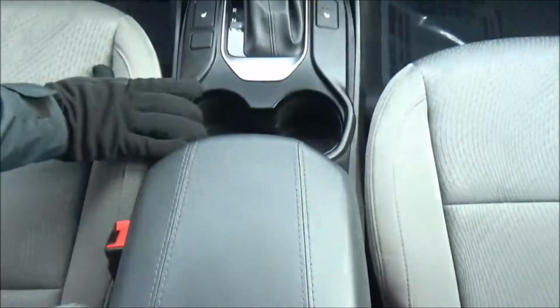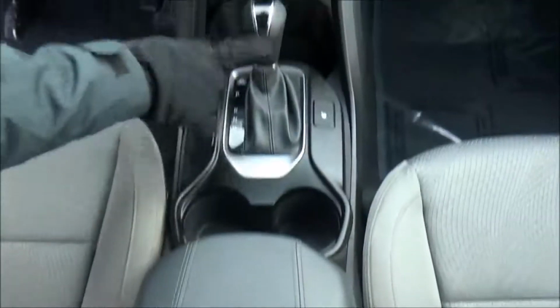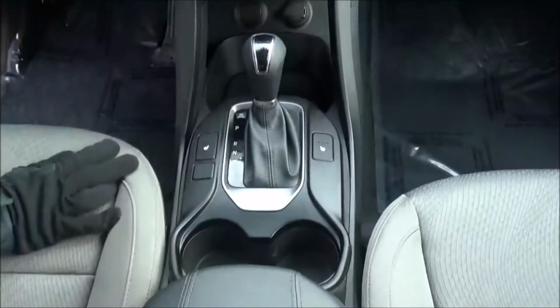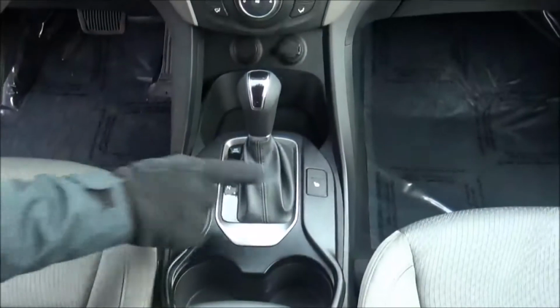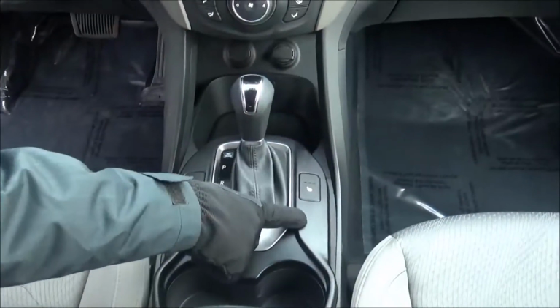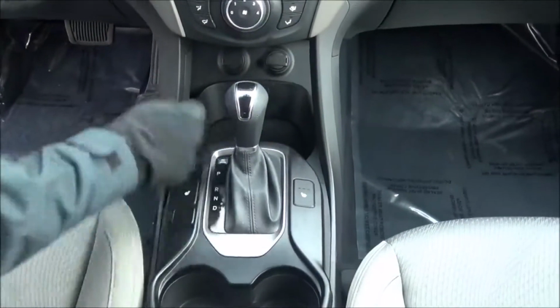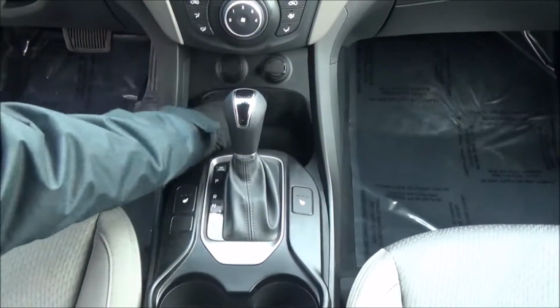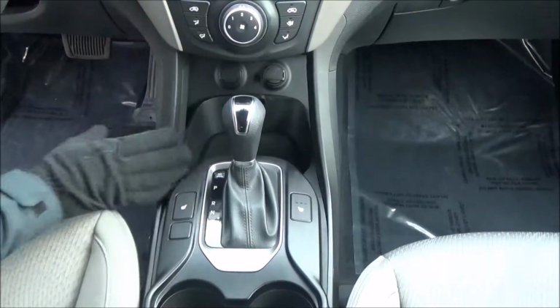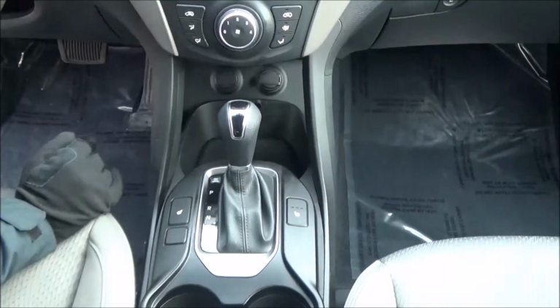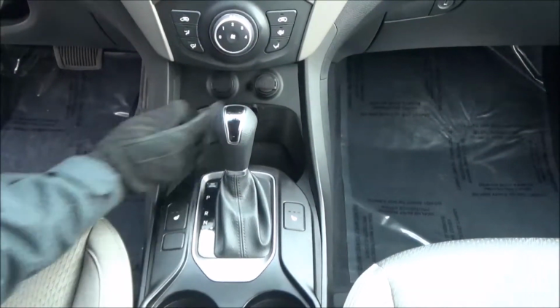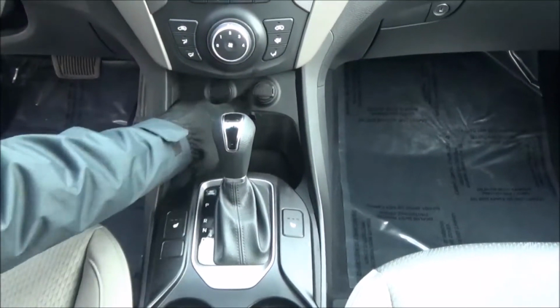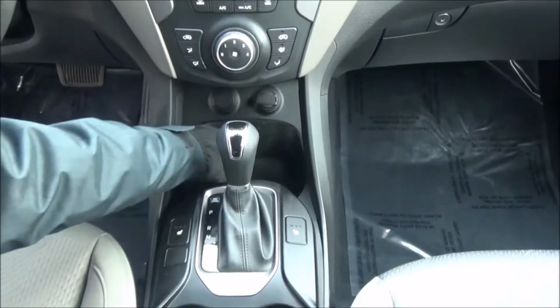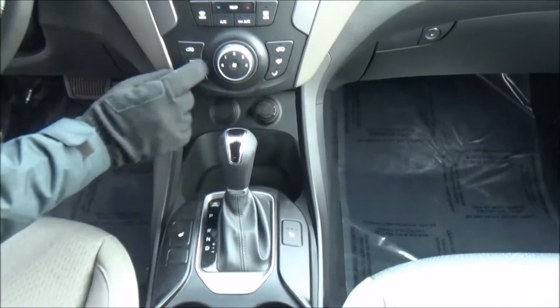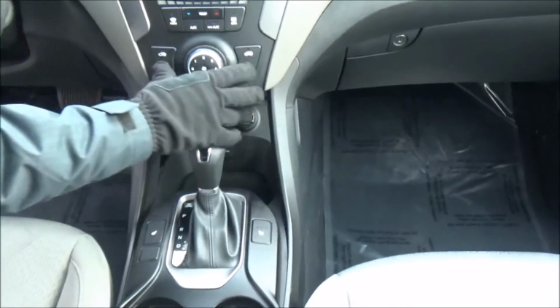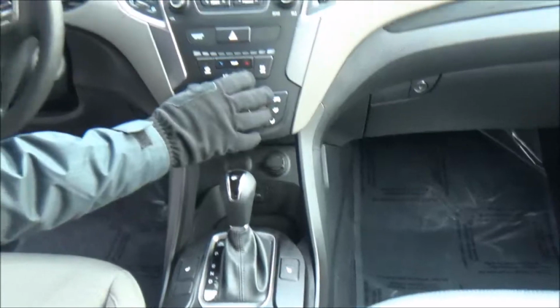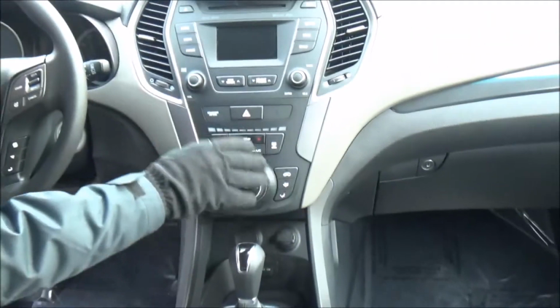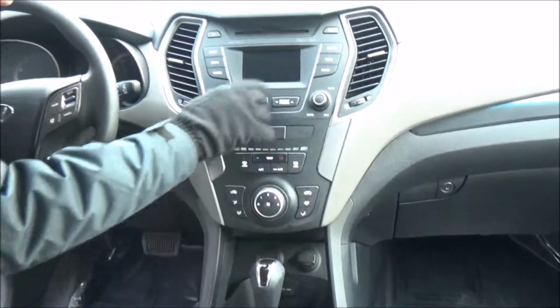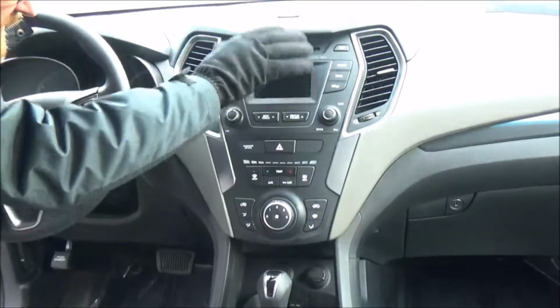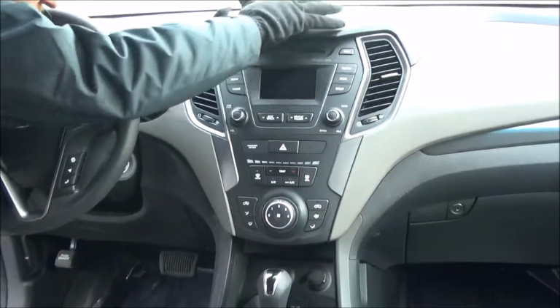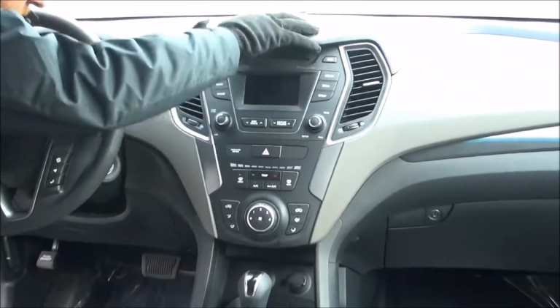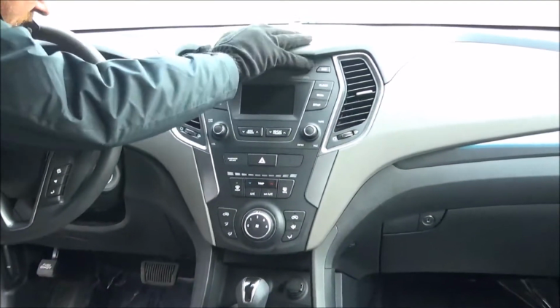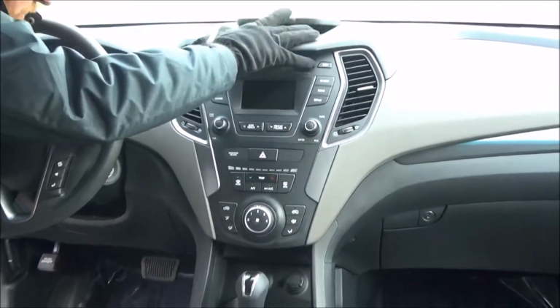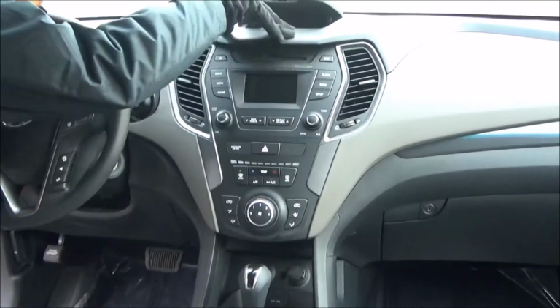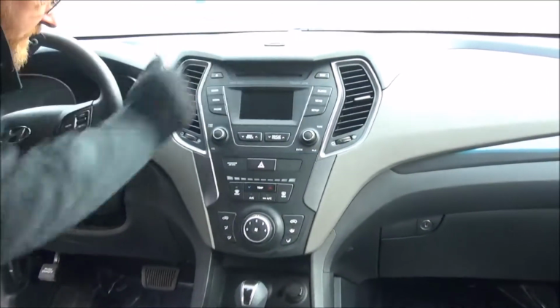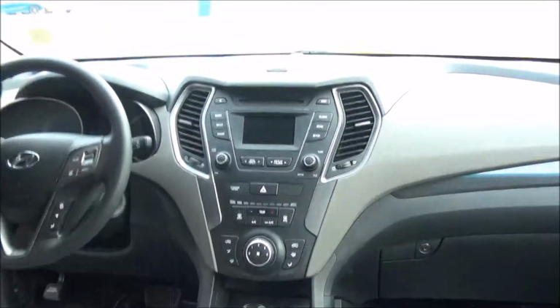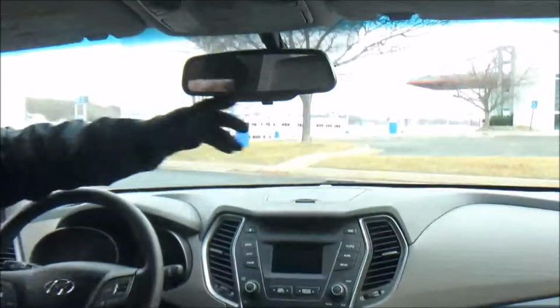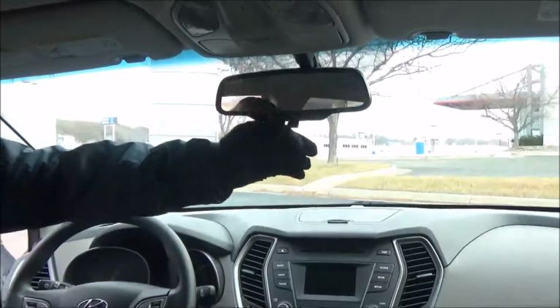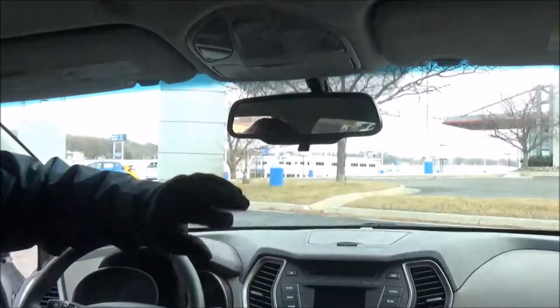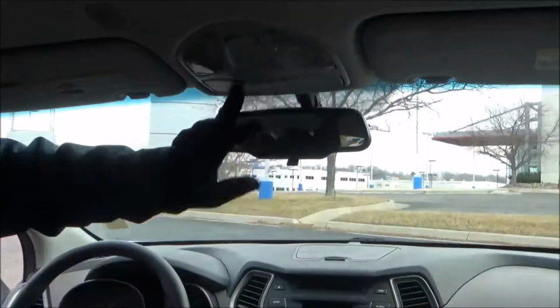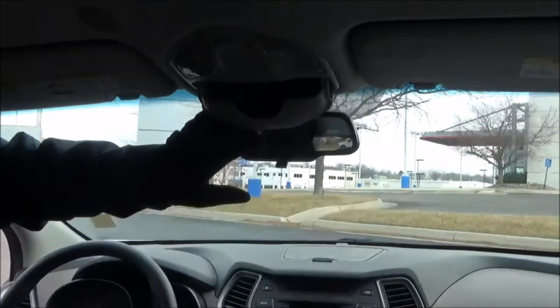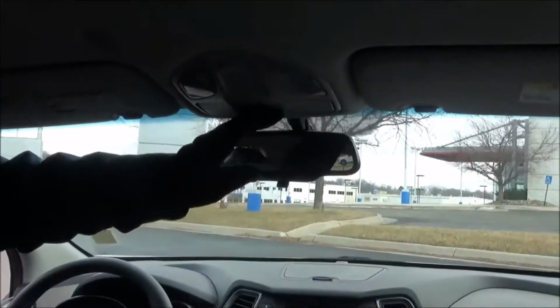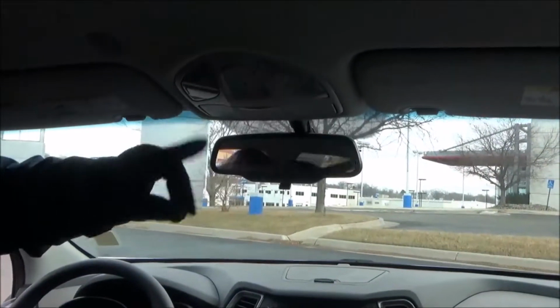Cup holders, automatic transmission, heated driver and passenger seats, USB auxiliary, multiple power outlets, heating and air conditioning controls, AM FM CD, above dash storage, day-night mirror, sunglass holder and map lights.